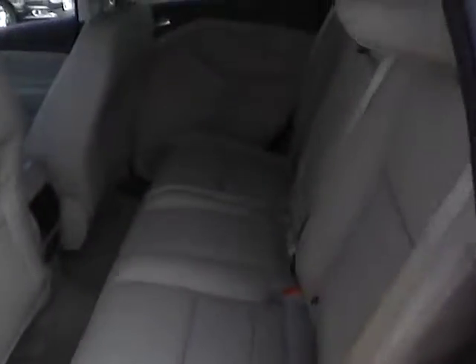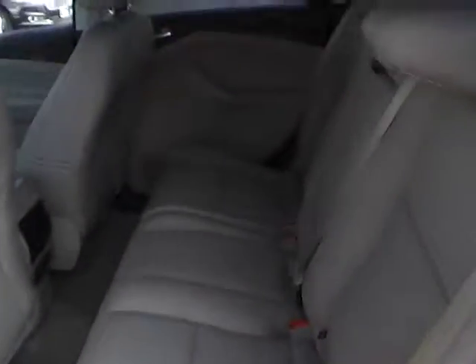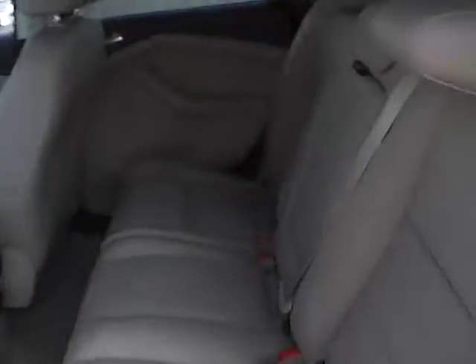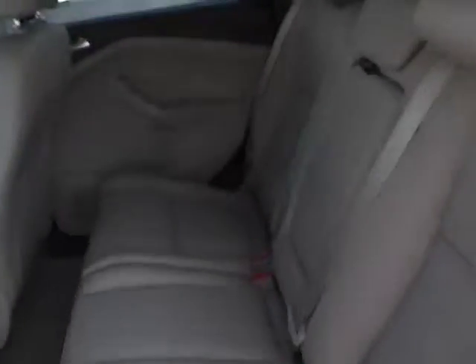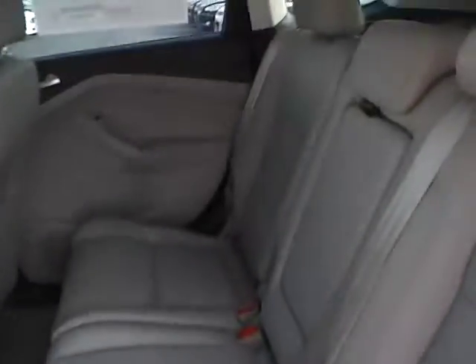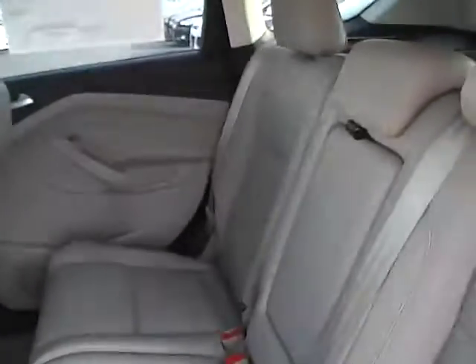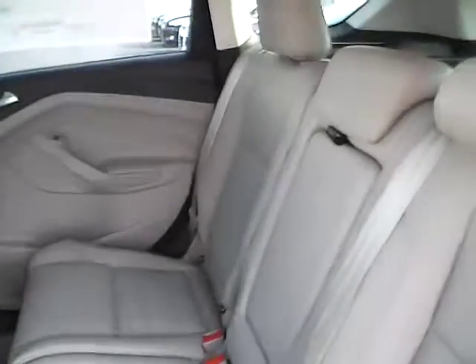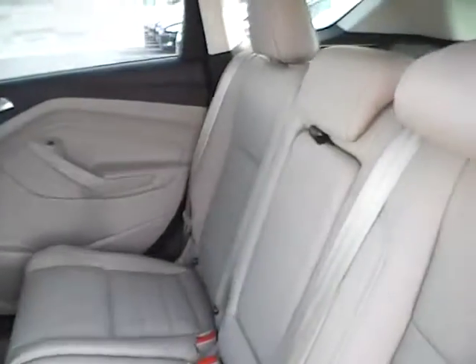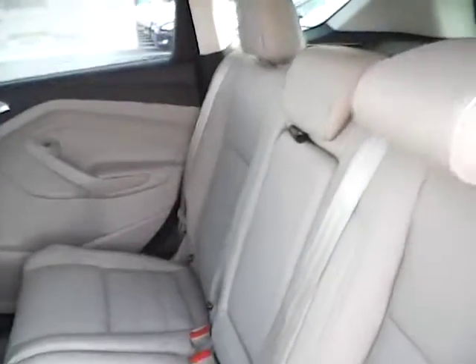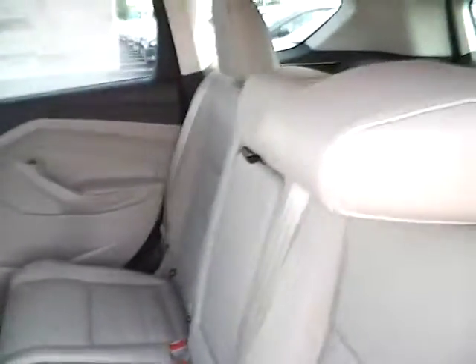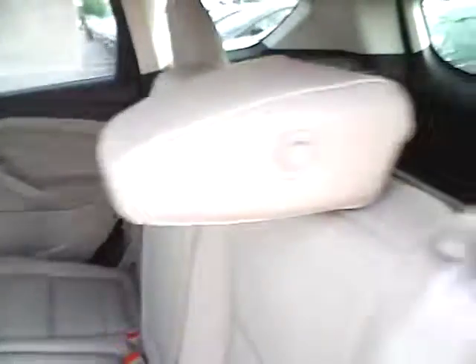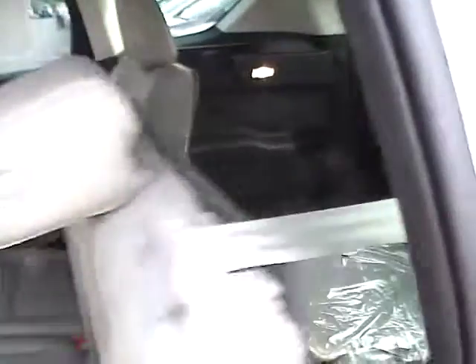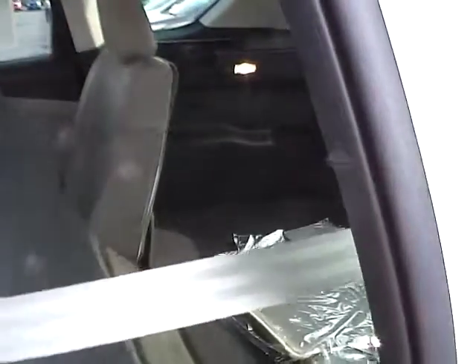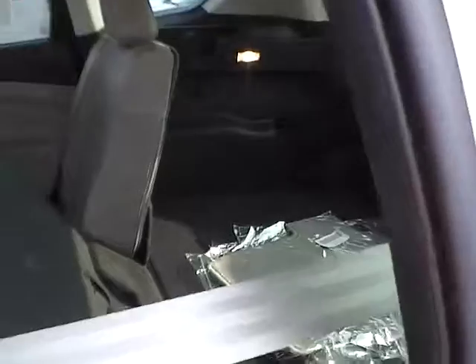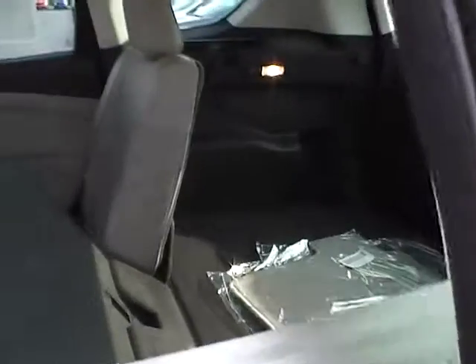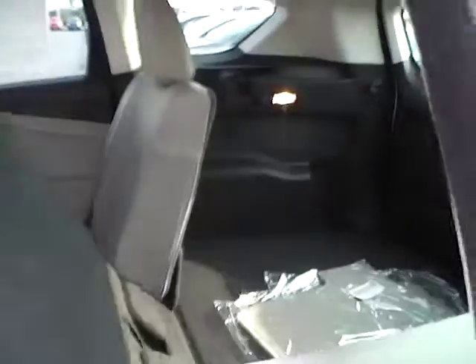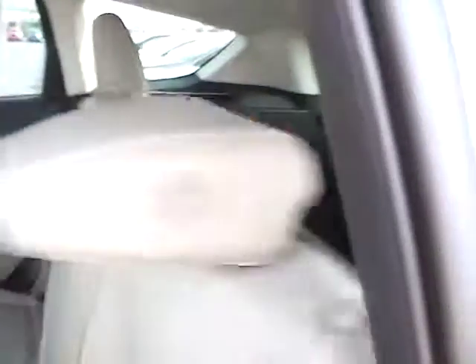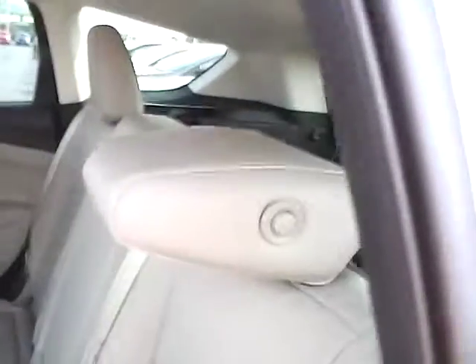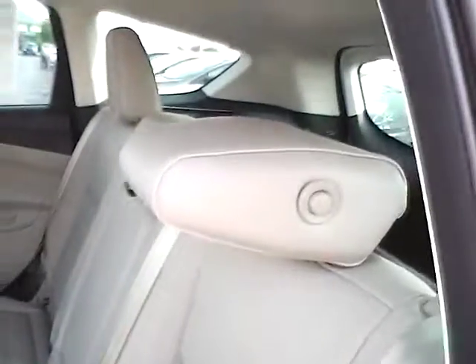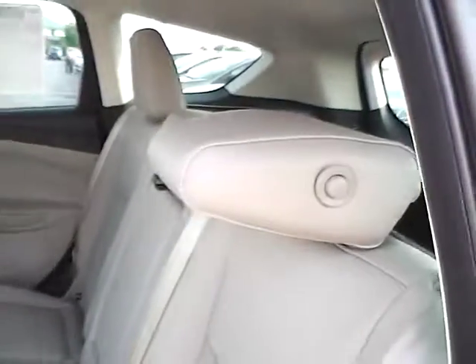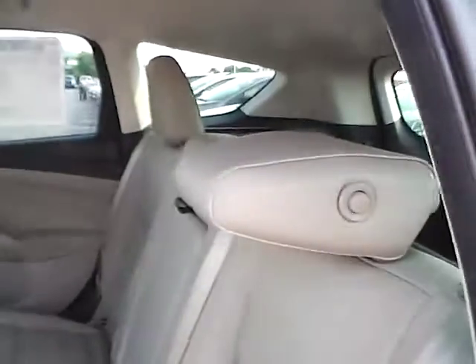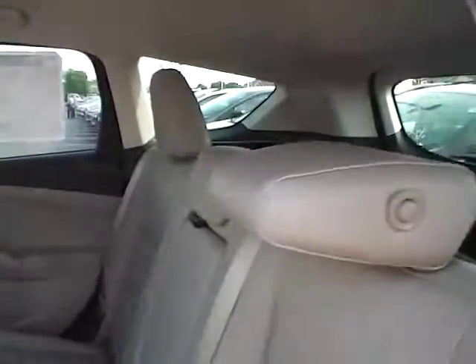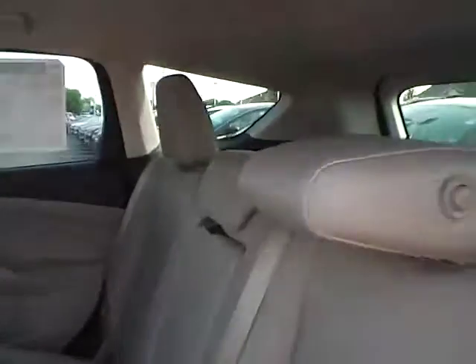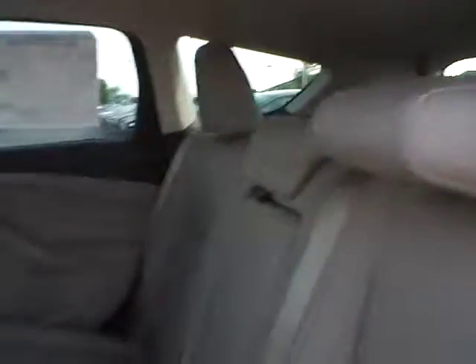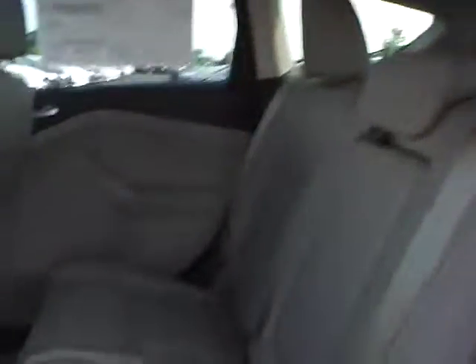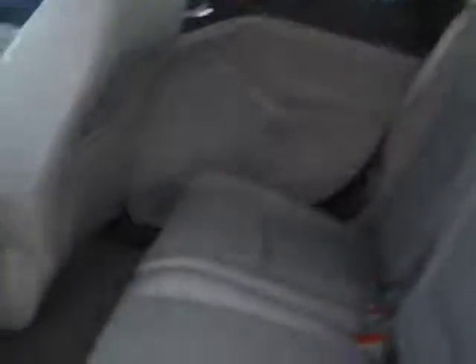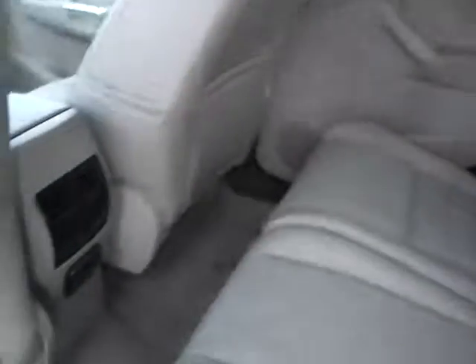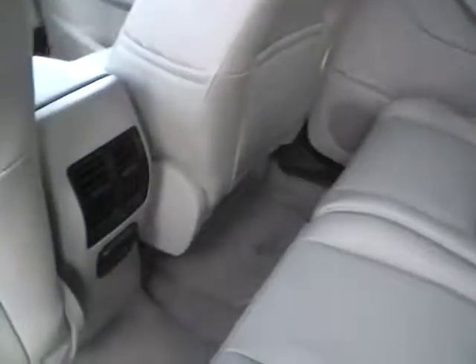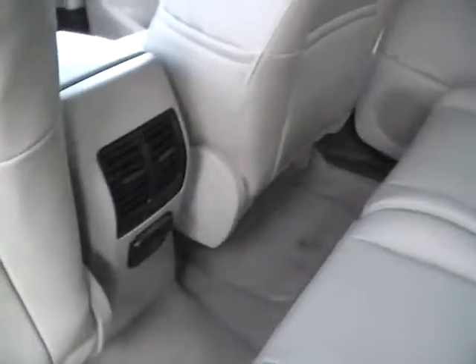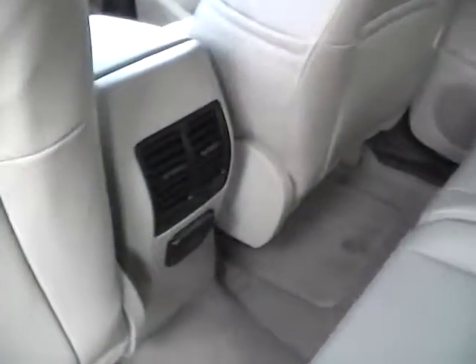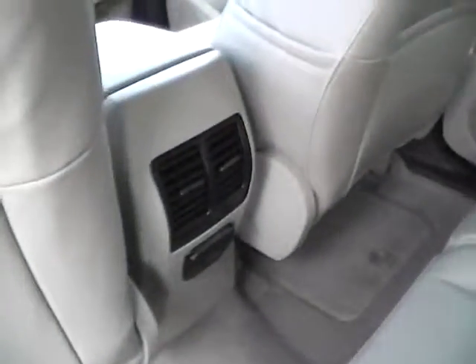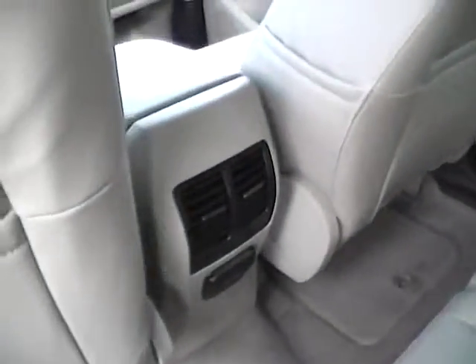Rear bench seat, also folding for more trunk space. Headrests fold for better visibility. Rear power and air.